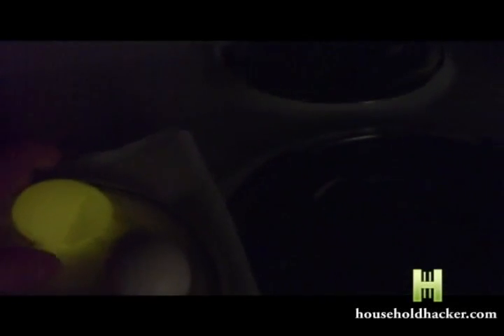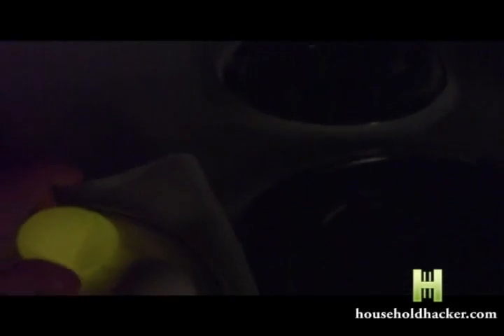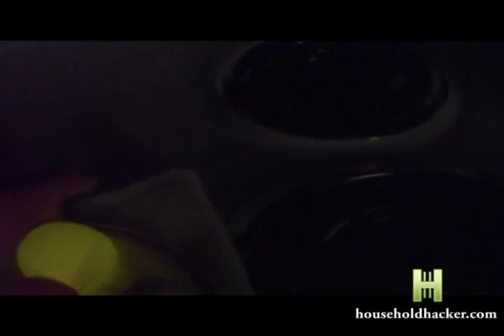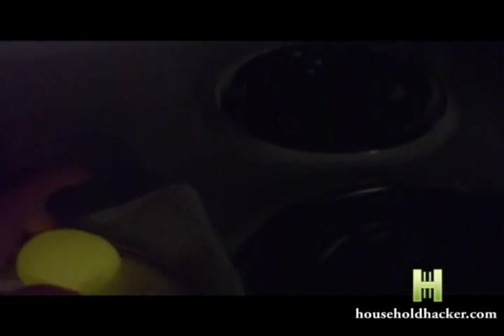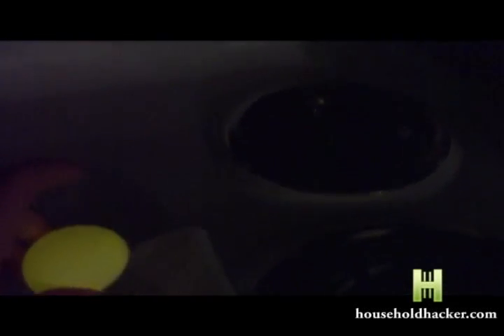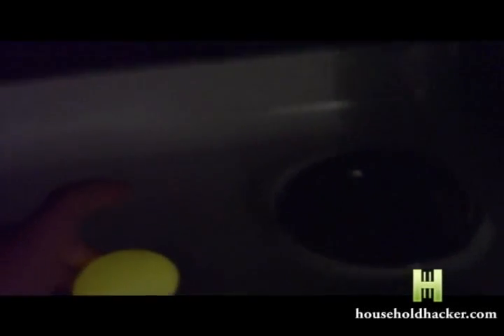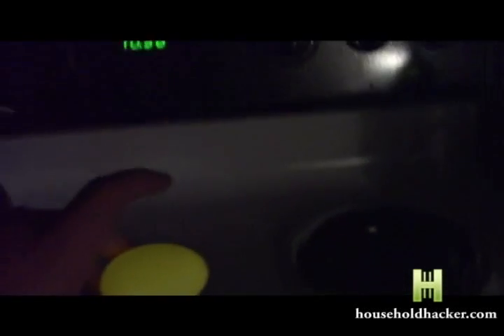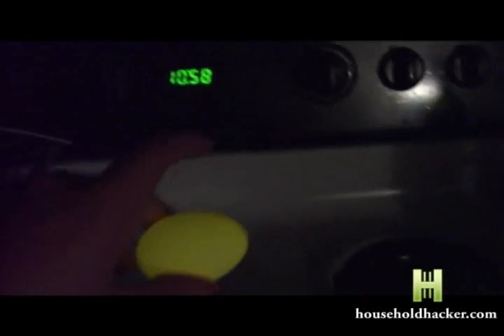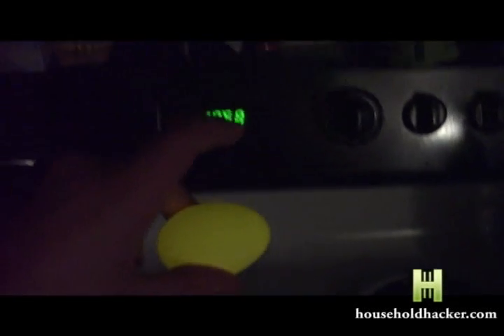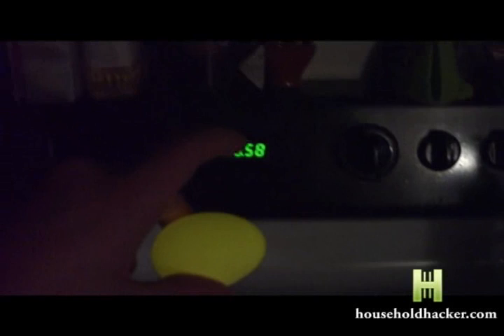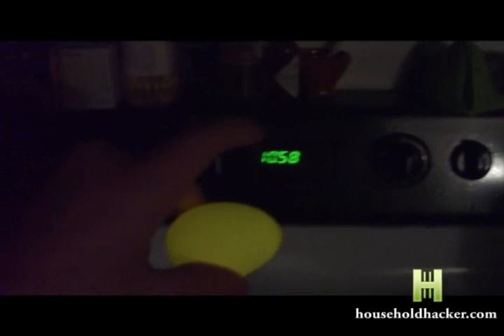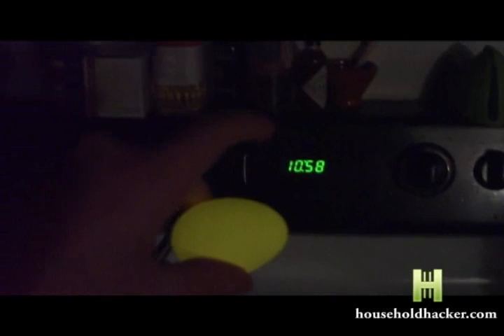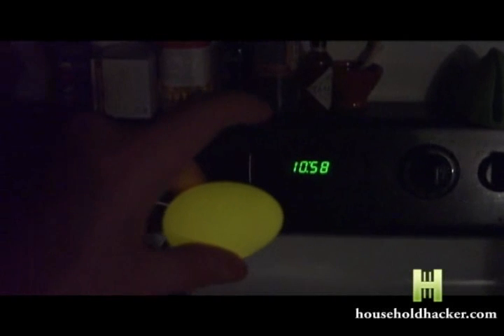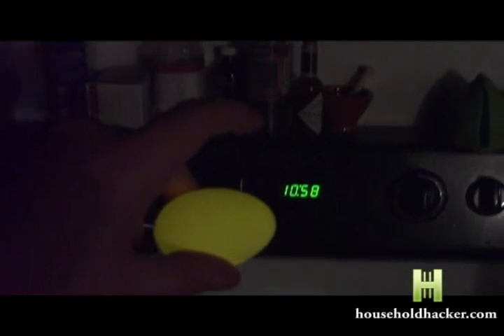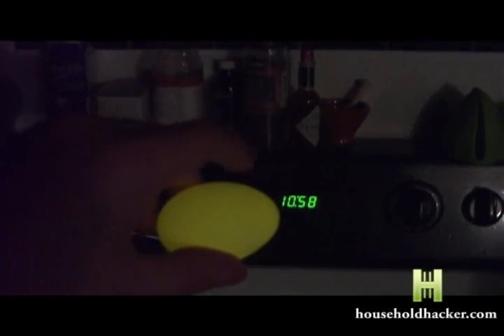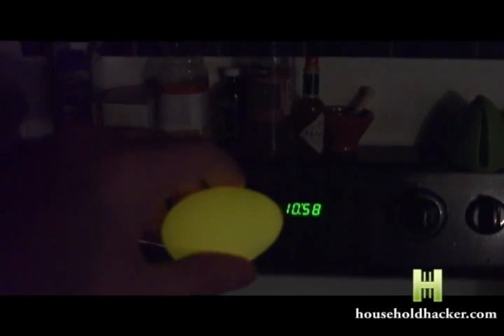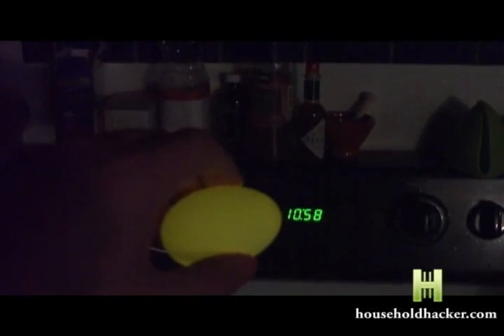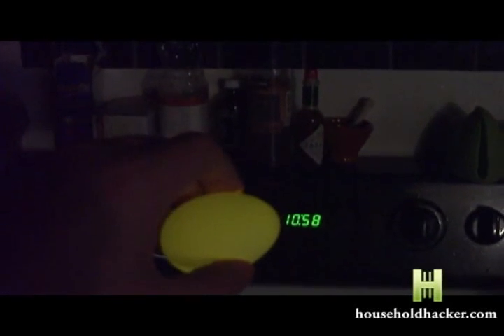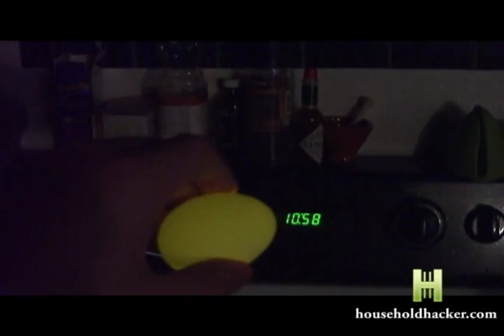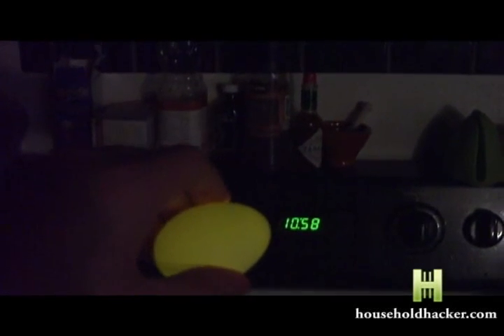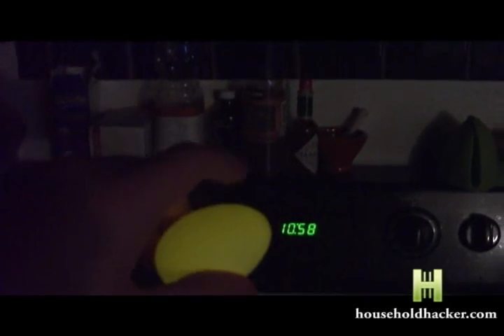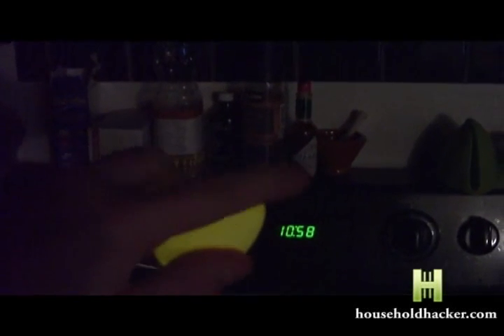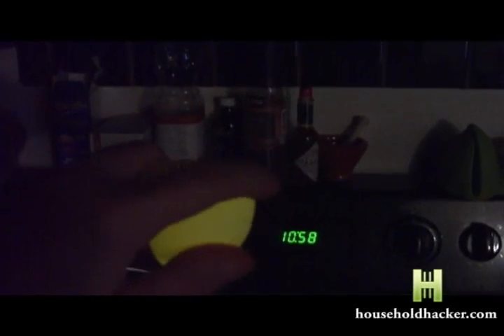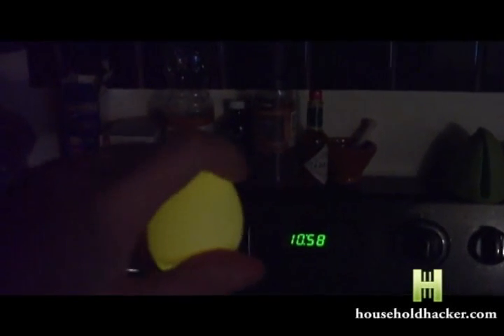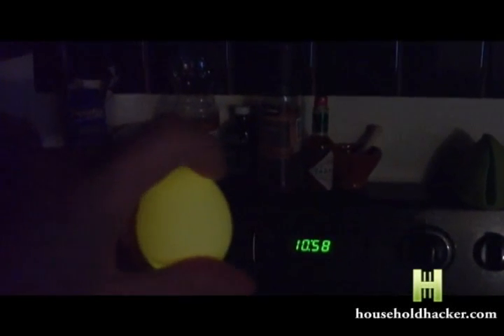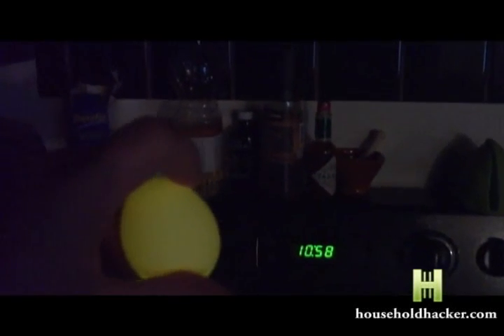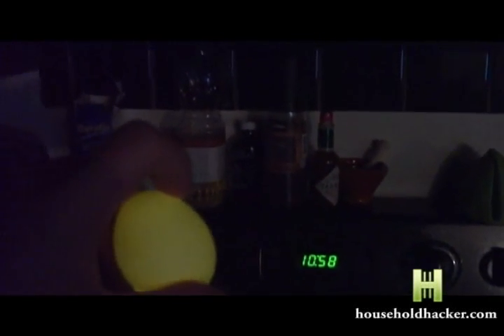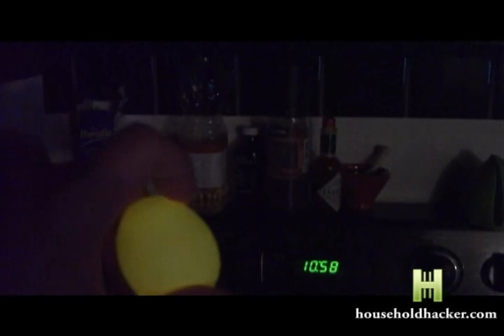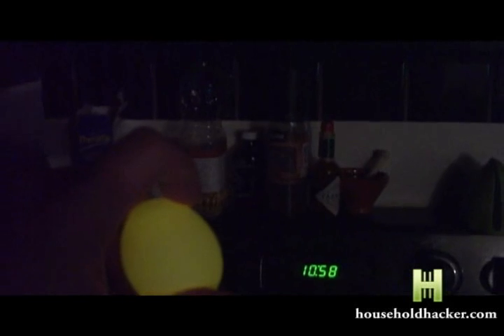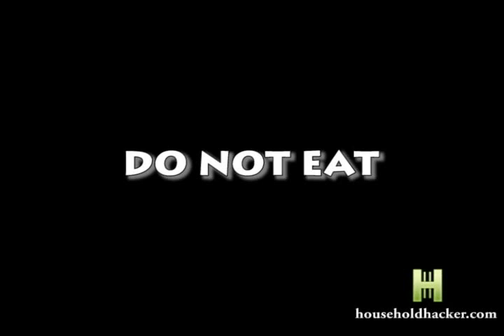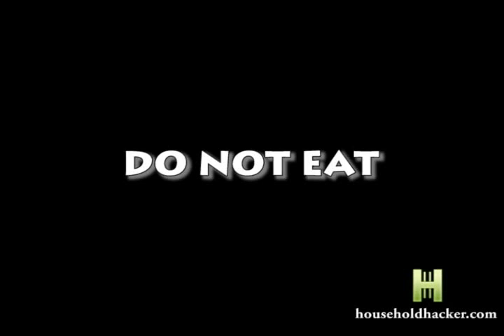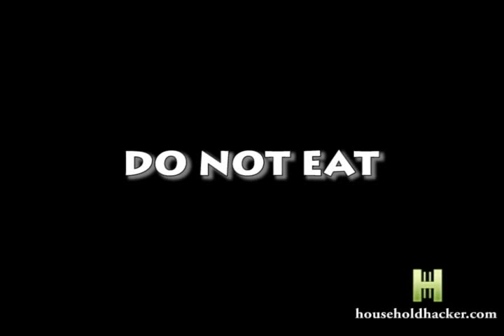Remember, only one in three eggs will have this occur. It's also important to note that after this has been done, the eggs will not be edible.